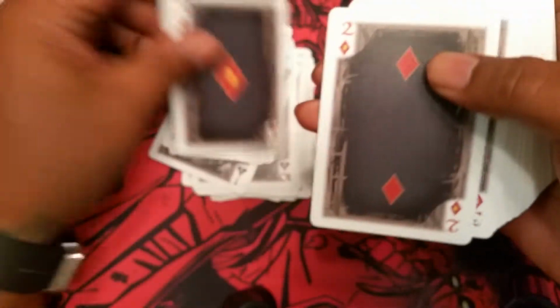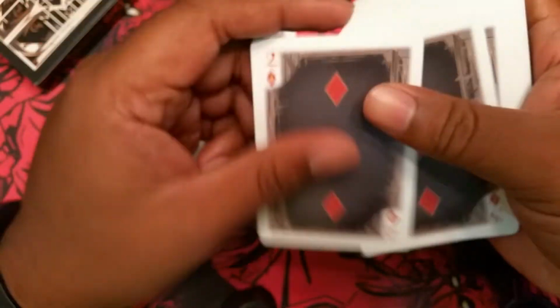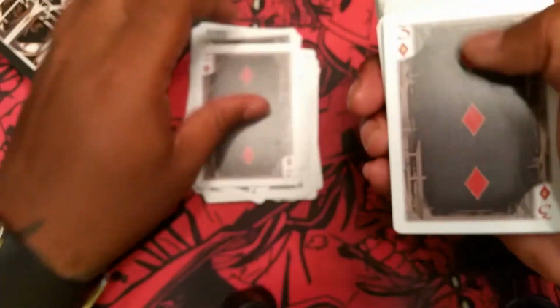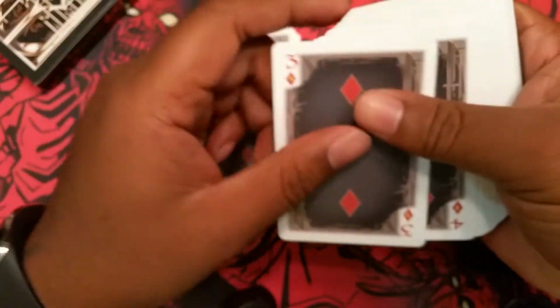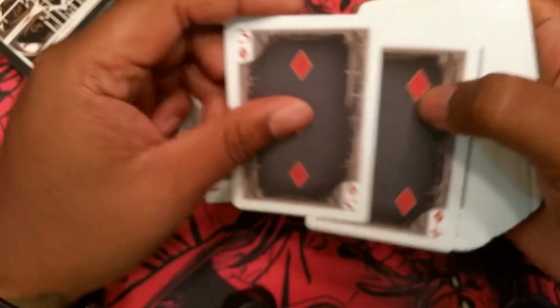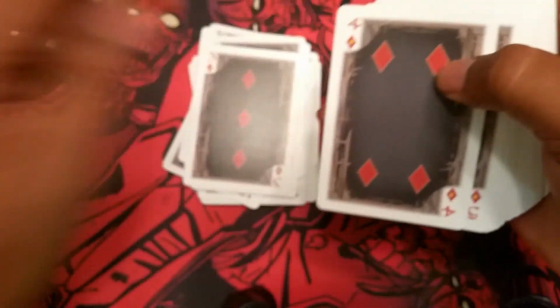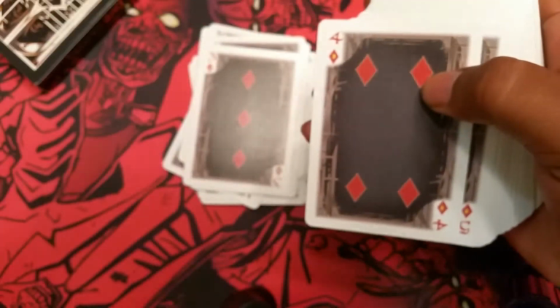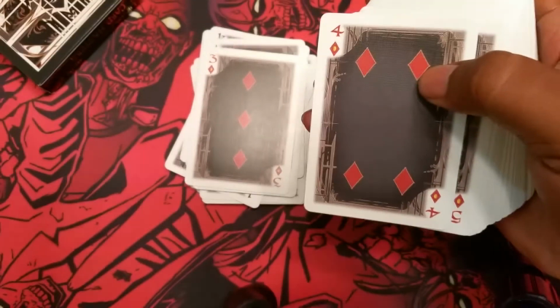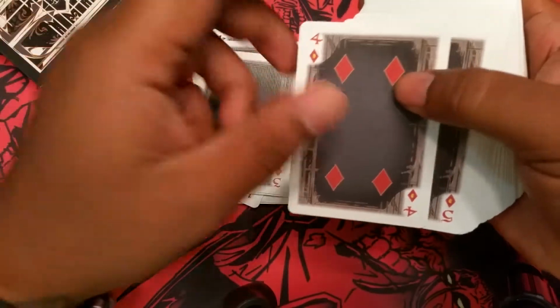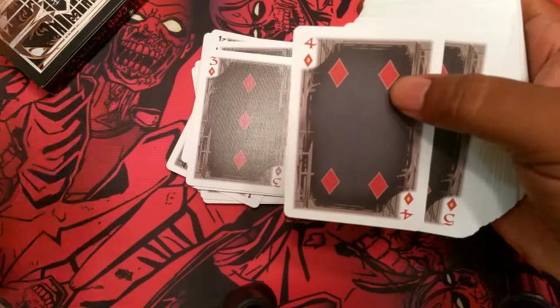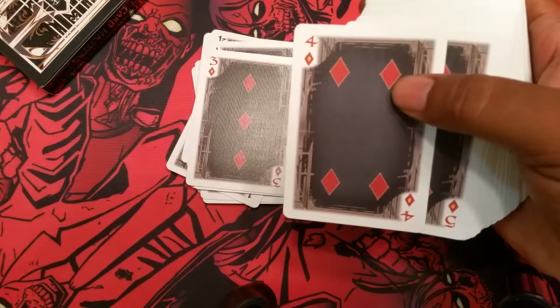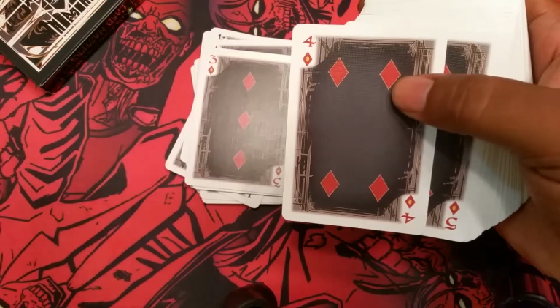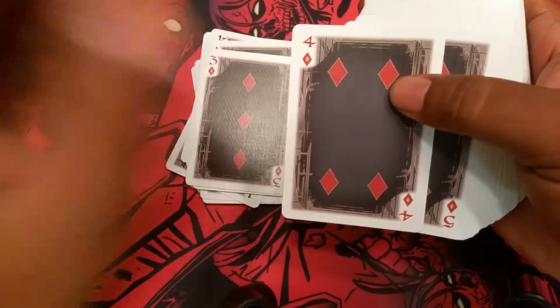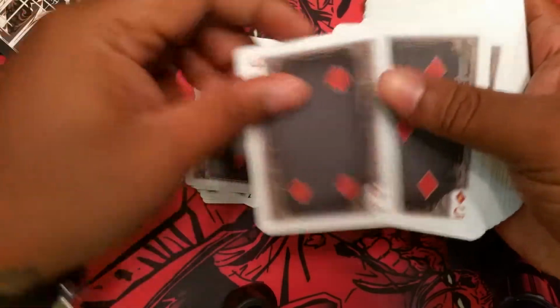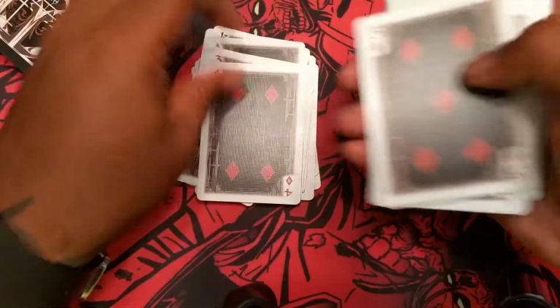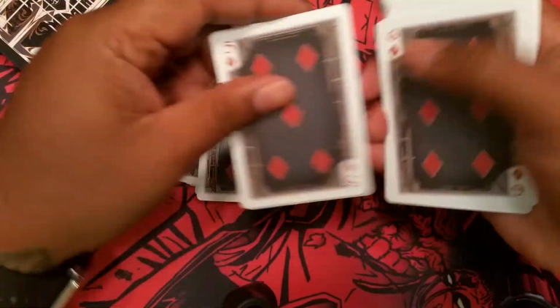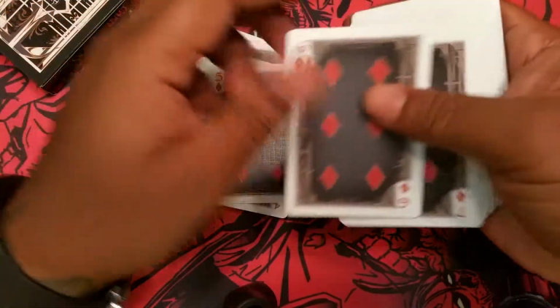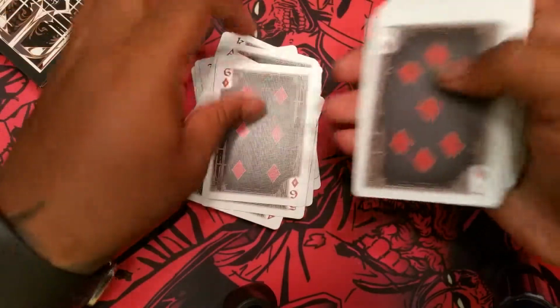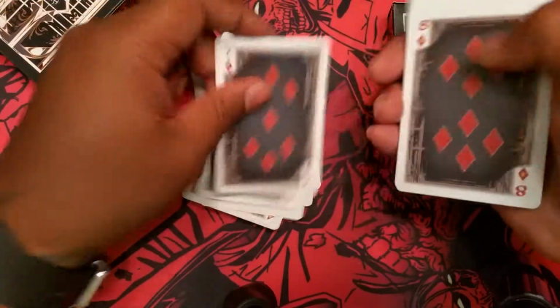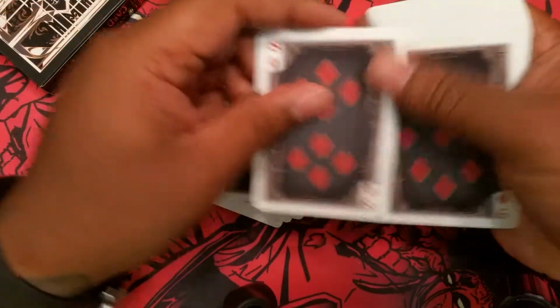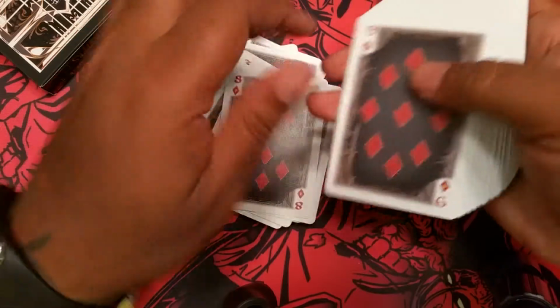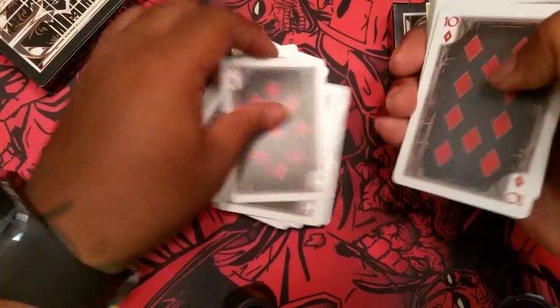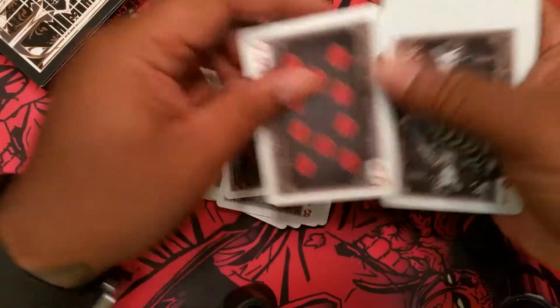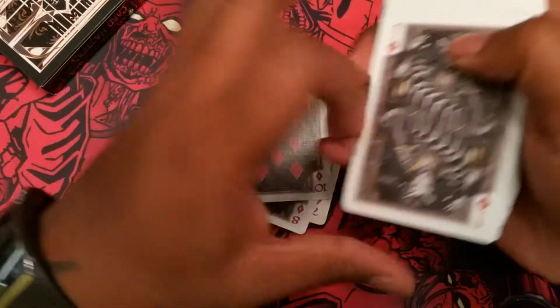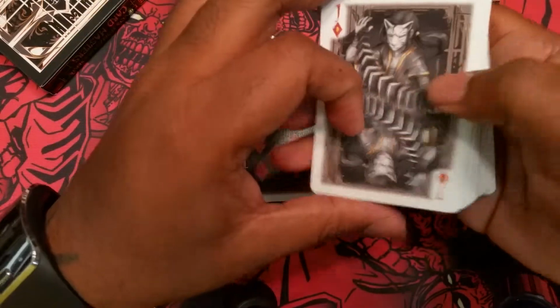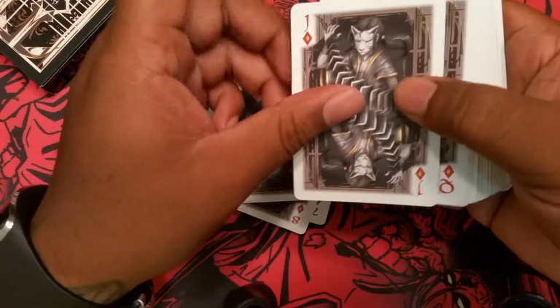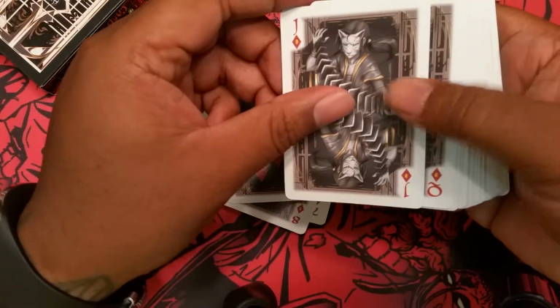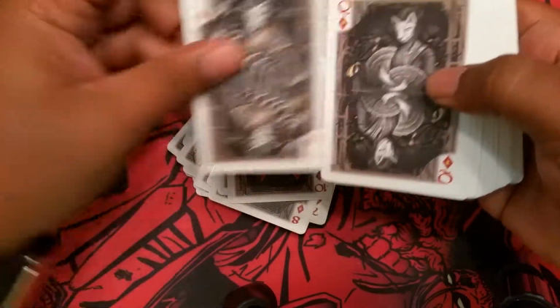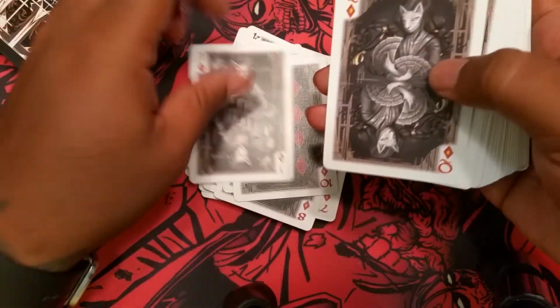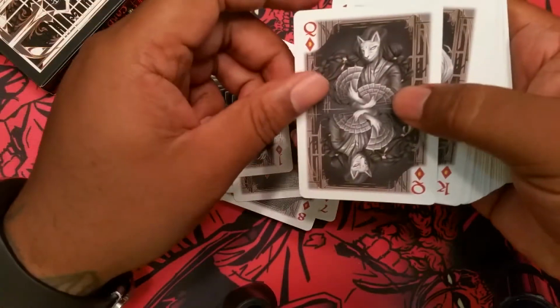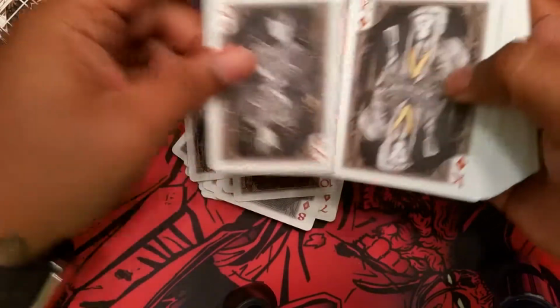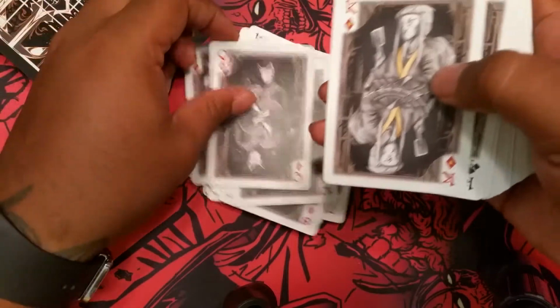Let's get through these diamonds. Stepping through the diamonds — again, the court cards are going to be all custom. They change up just a little bit.